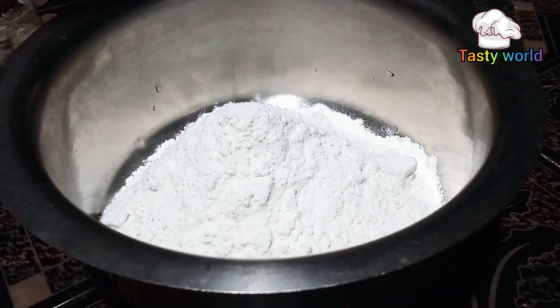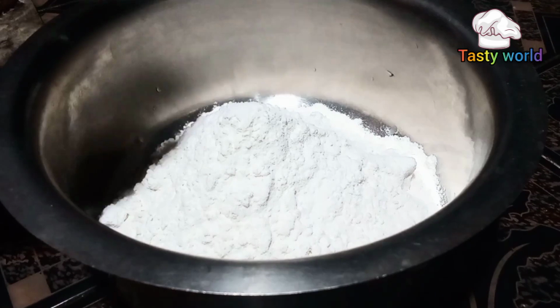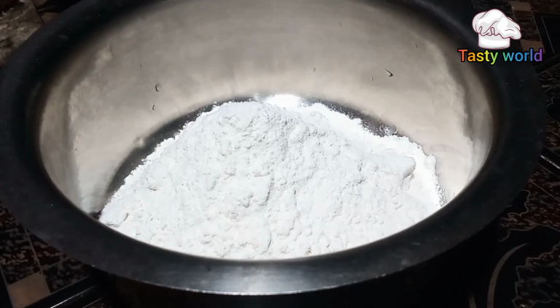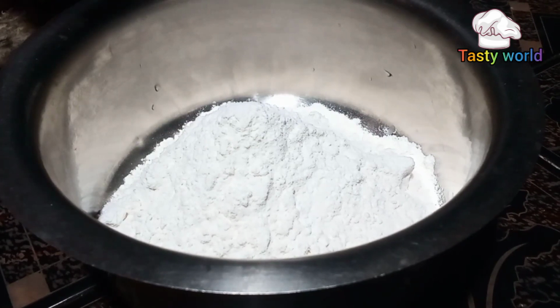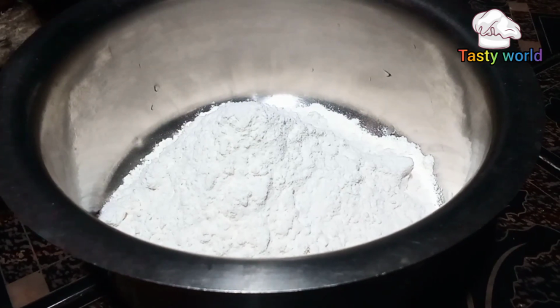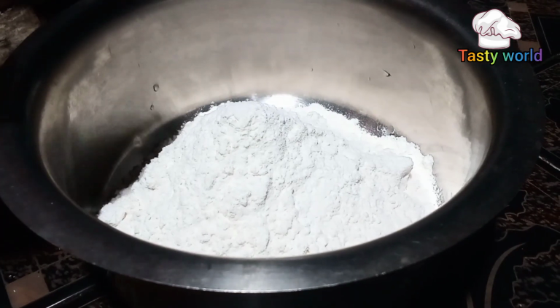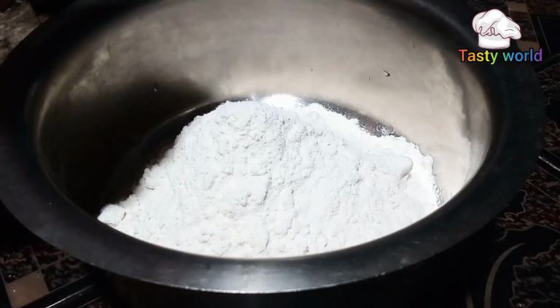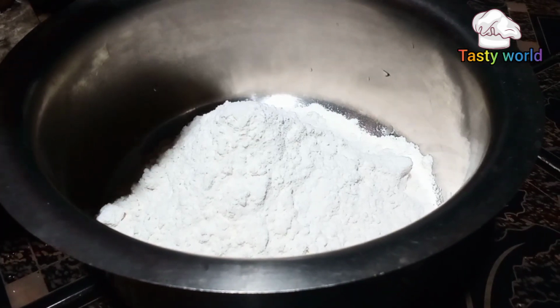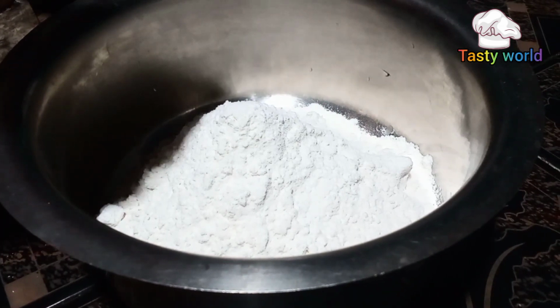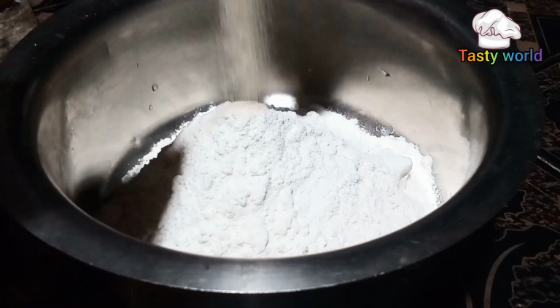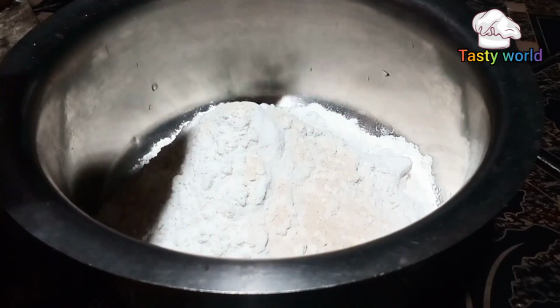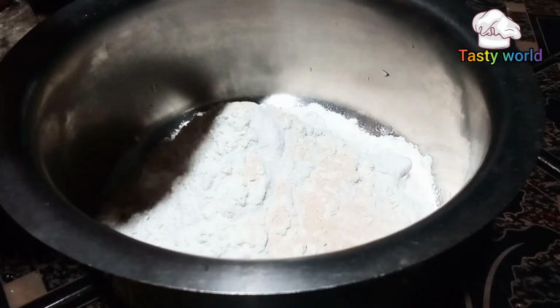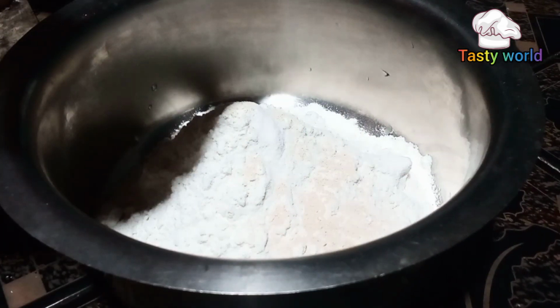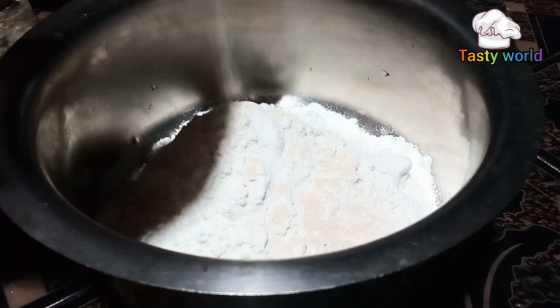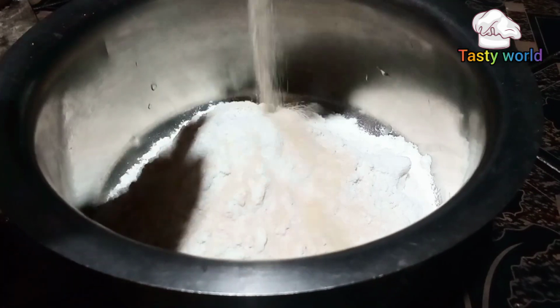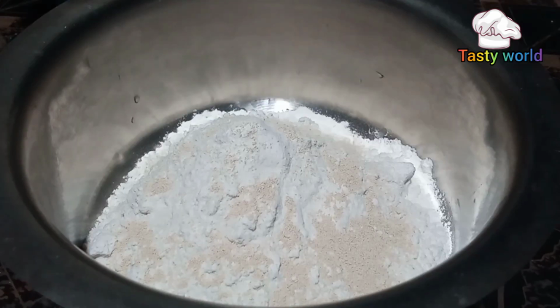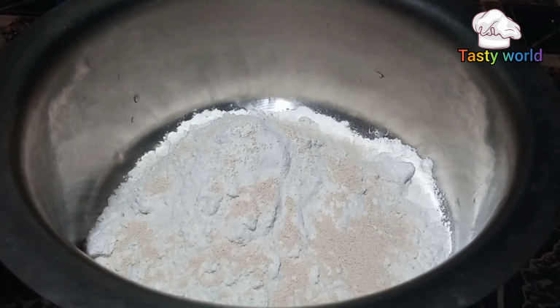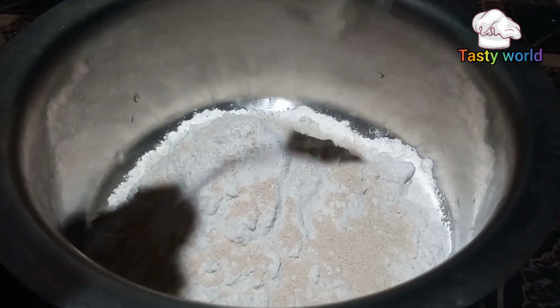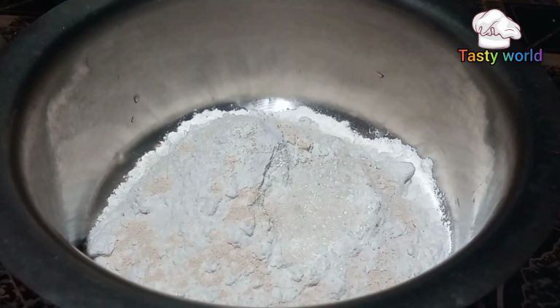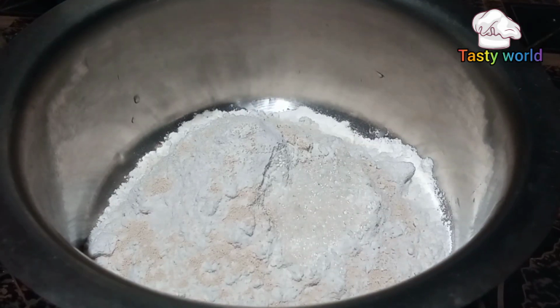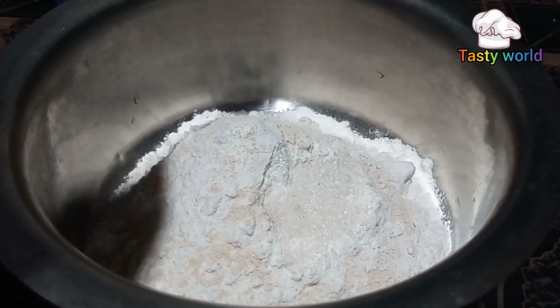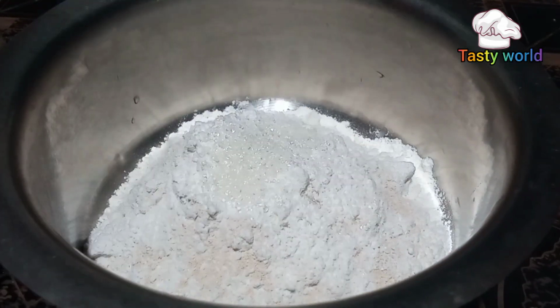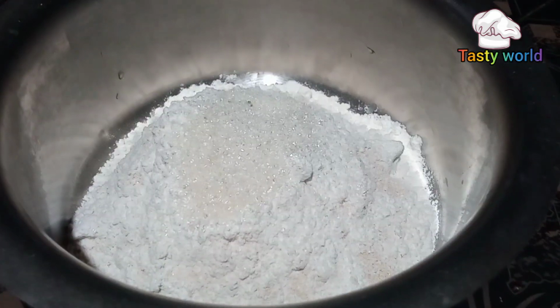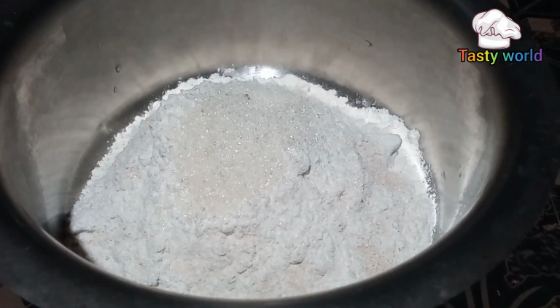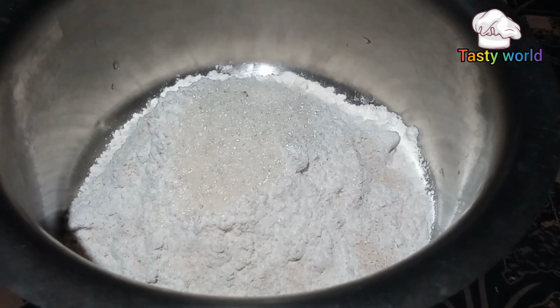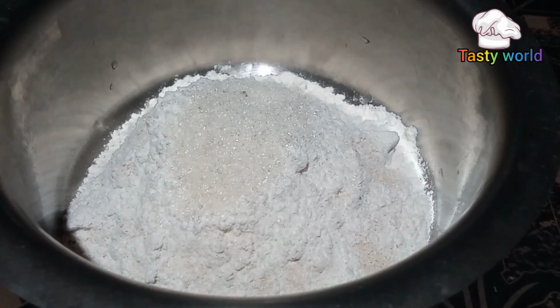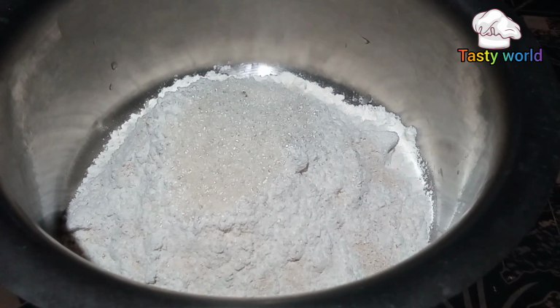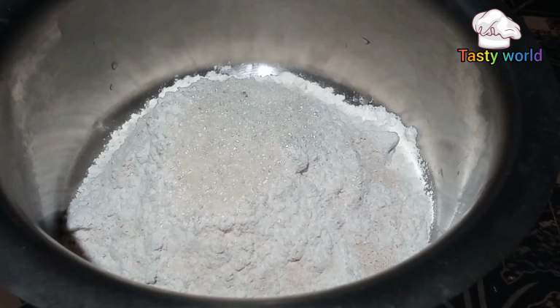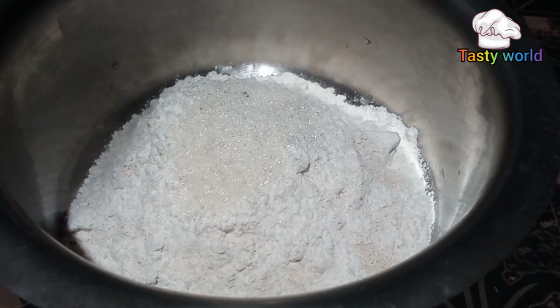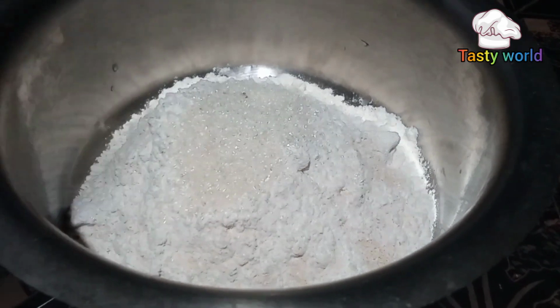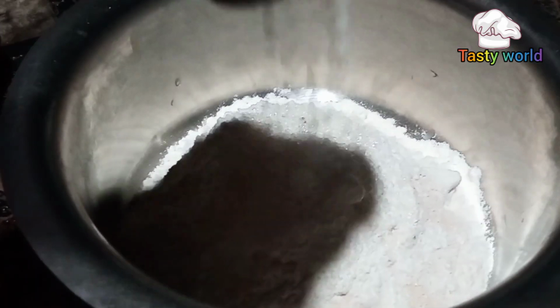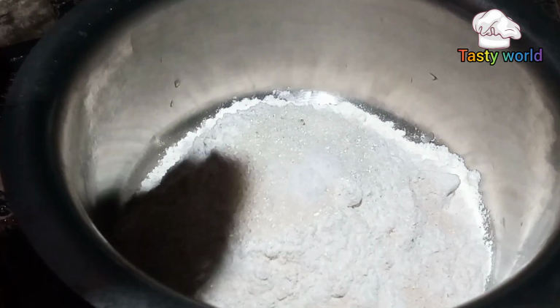This is the yeast. I'll use the yeast and put the yeast in a little bit.